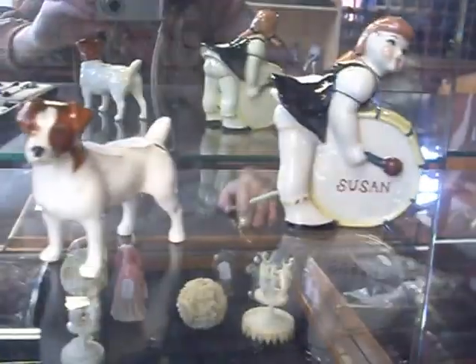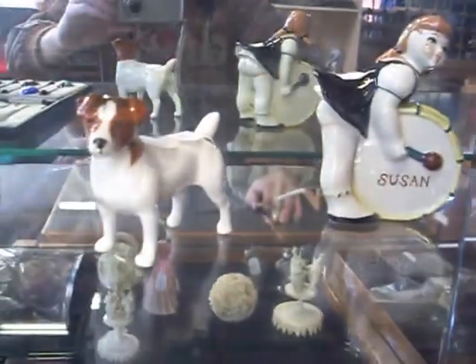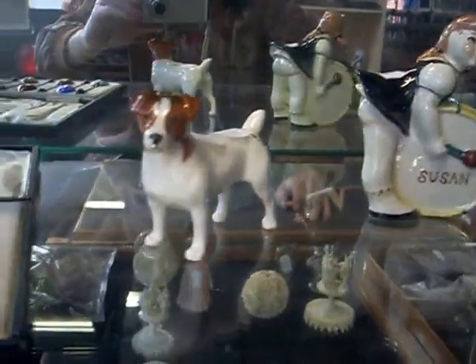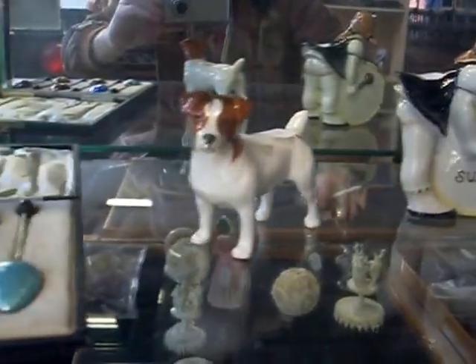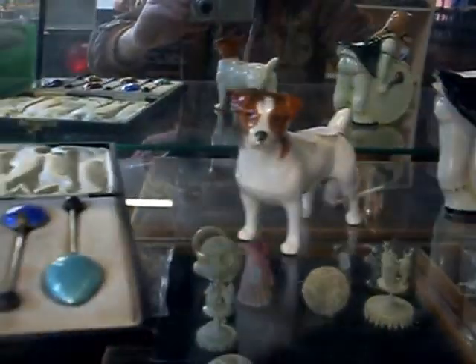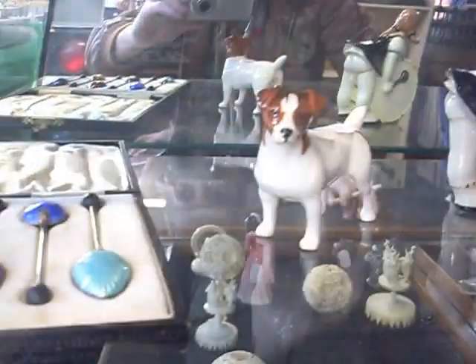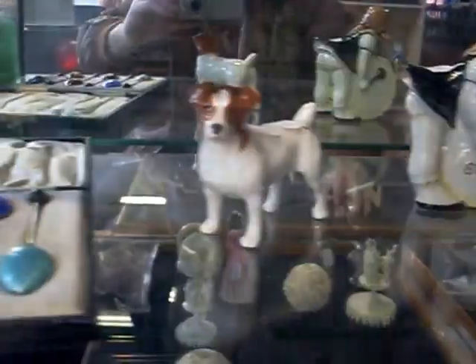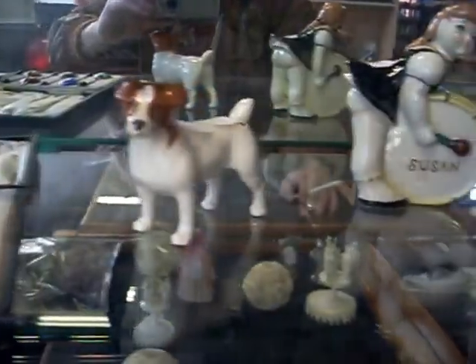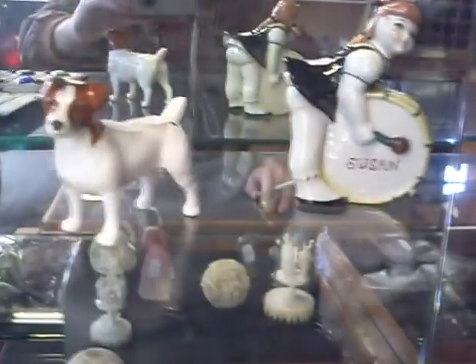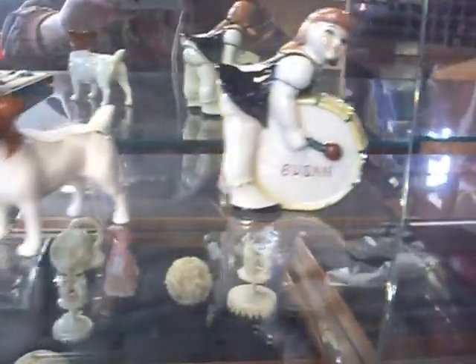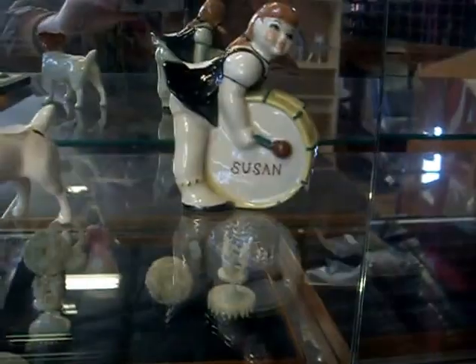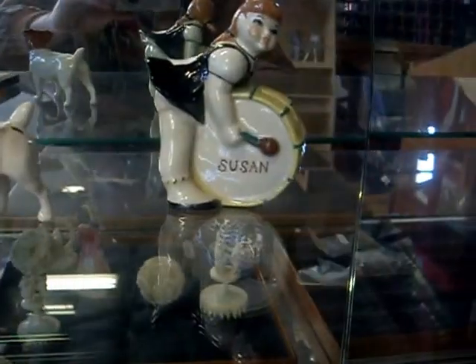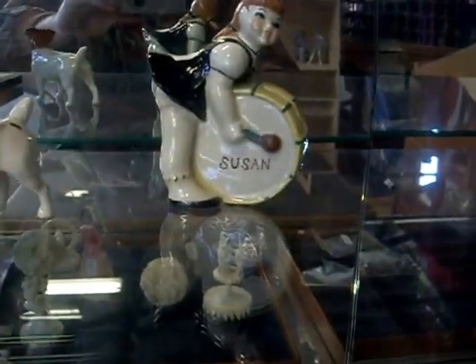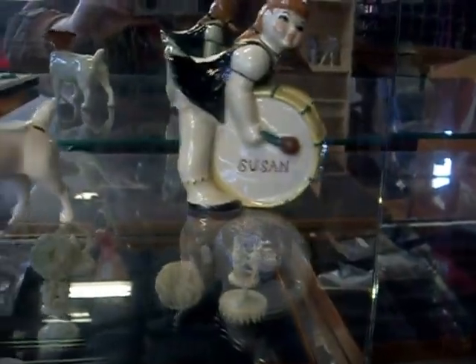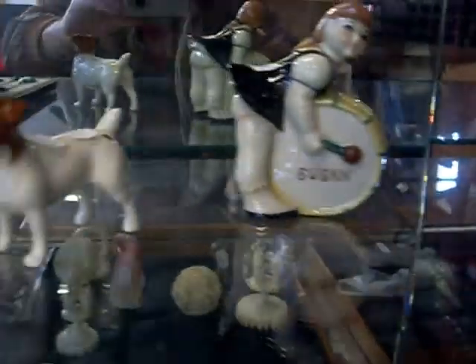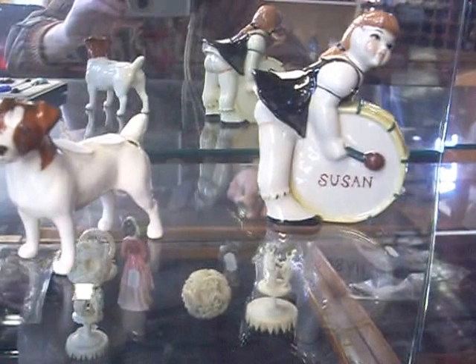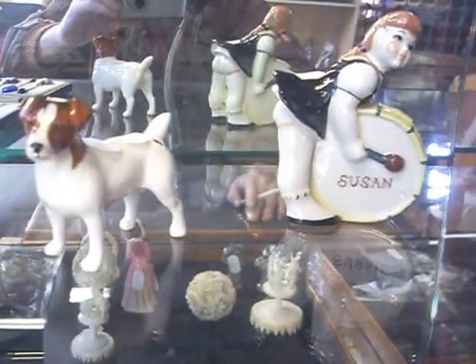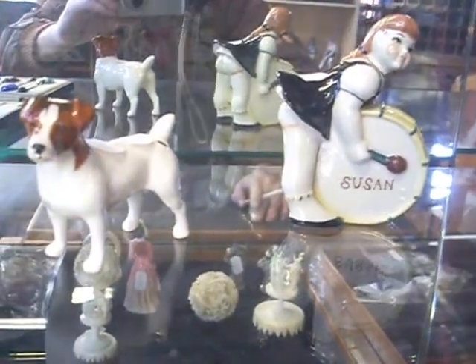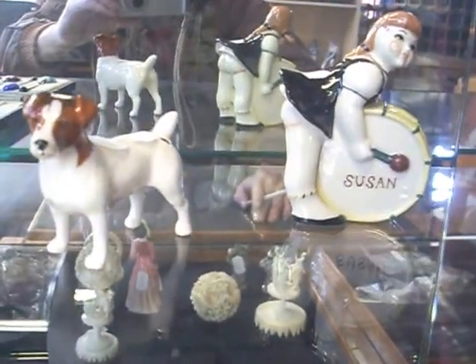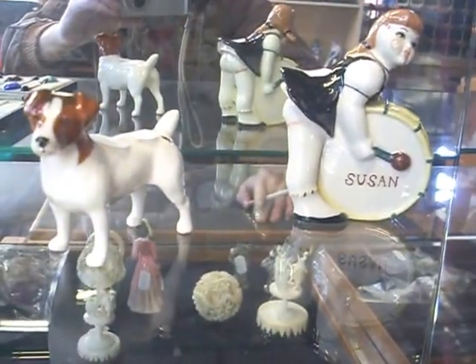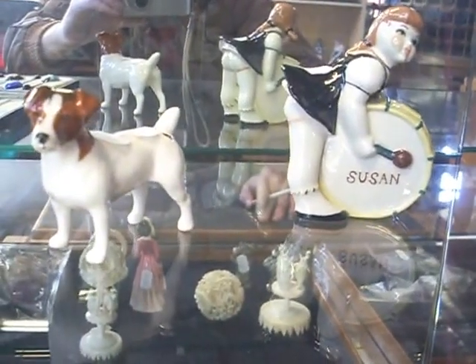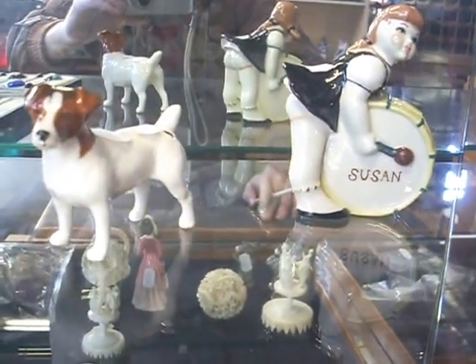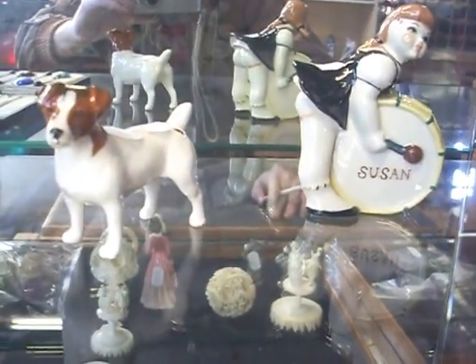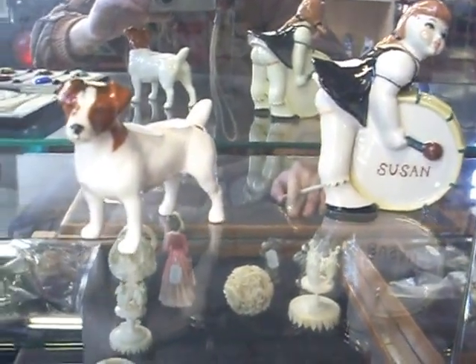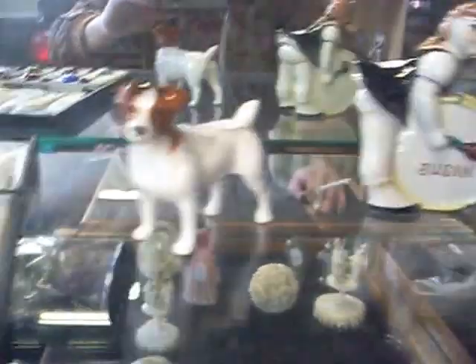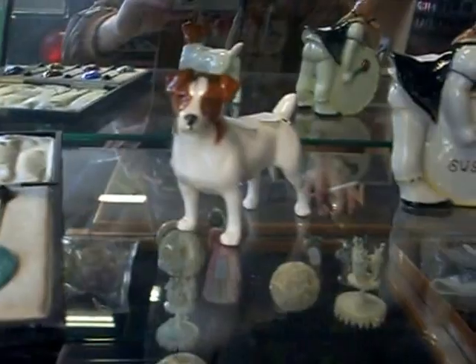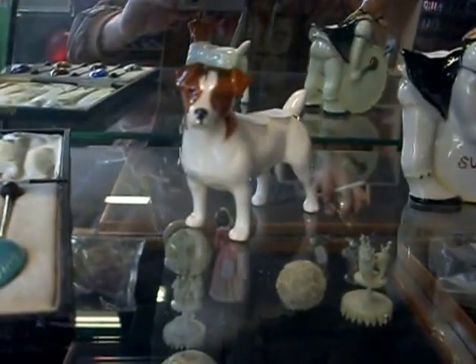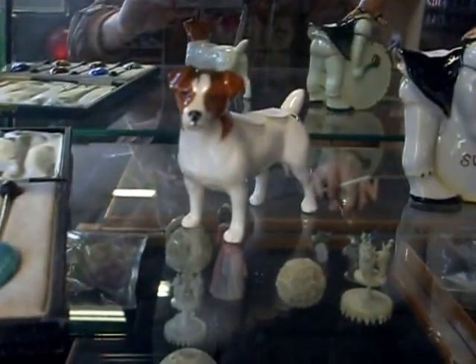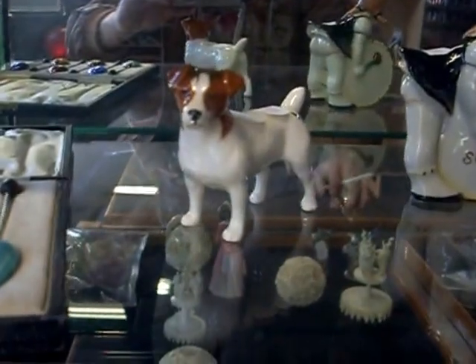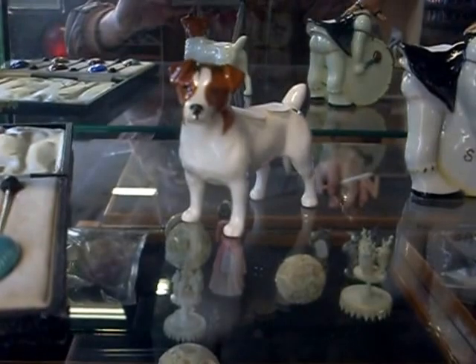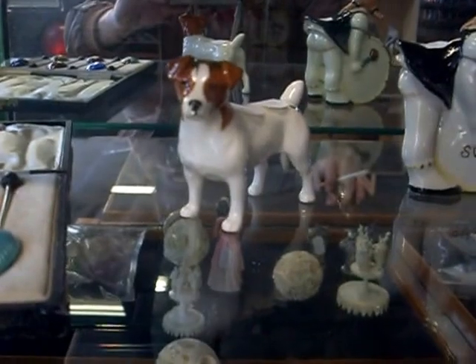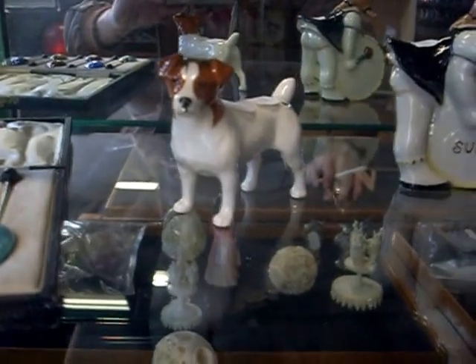Heaps of cool stuff this week on sale. Lots of nice china figures. Susan the little drummer girl — look at her bottom poking out. She's fantastic. Little Beswick, I think. Little Jack Russell Terrier.